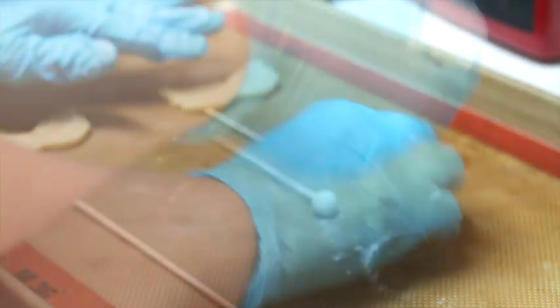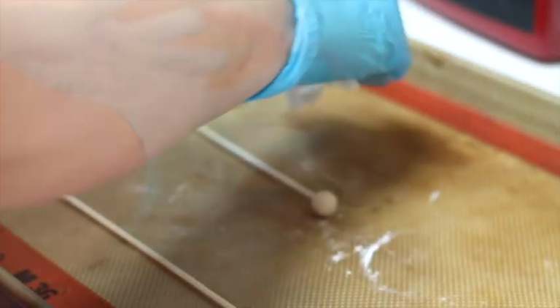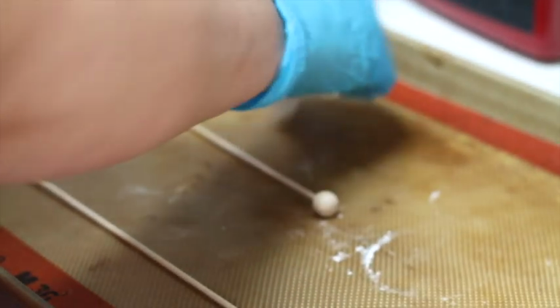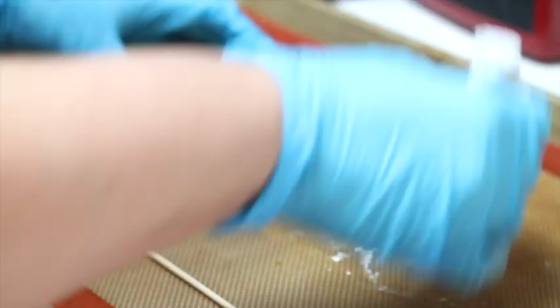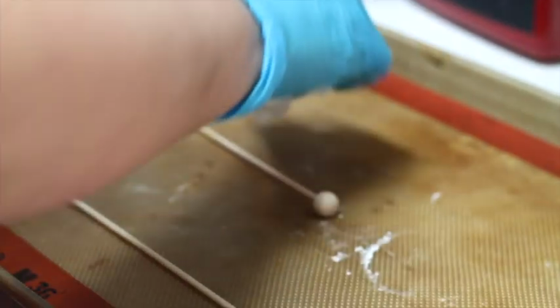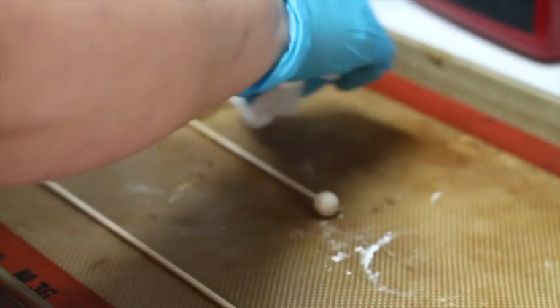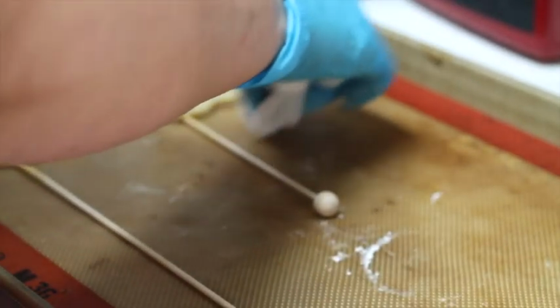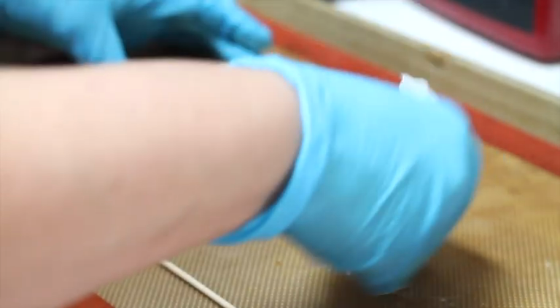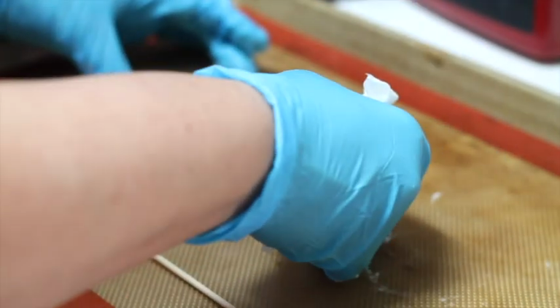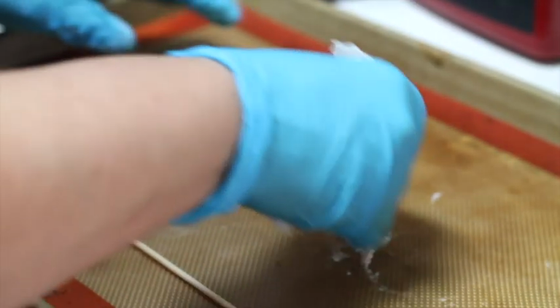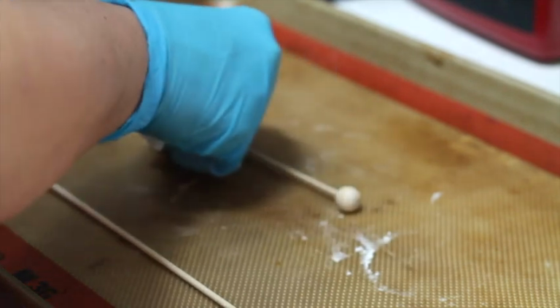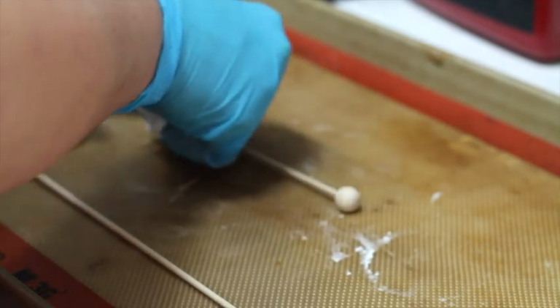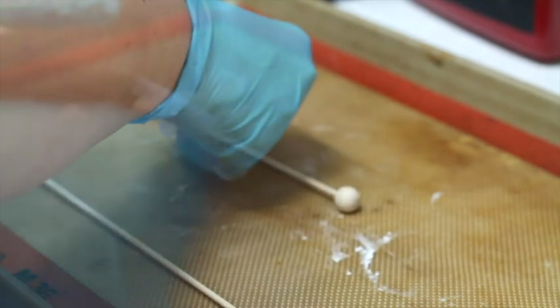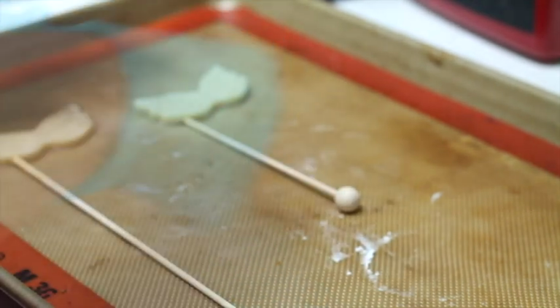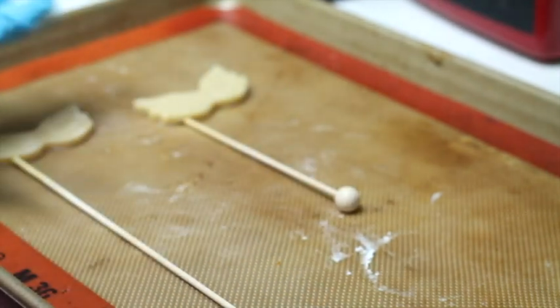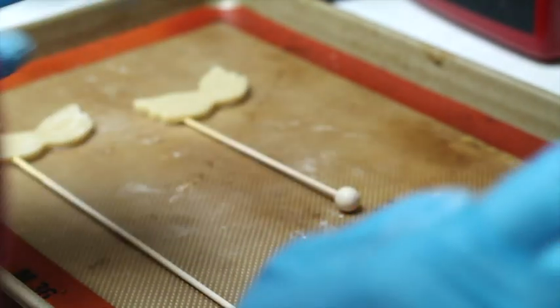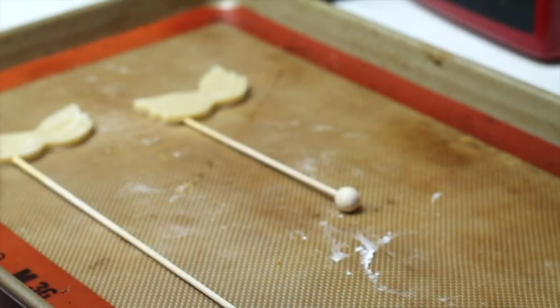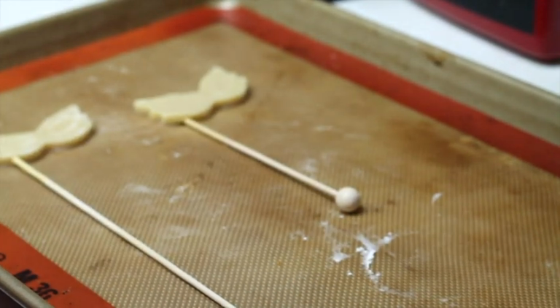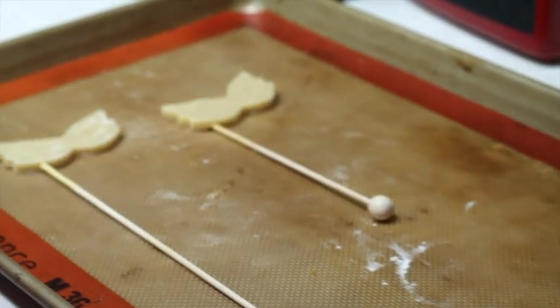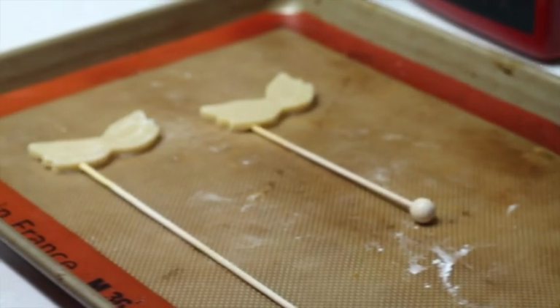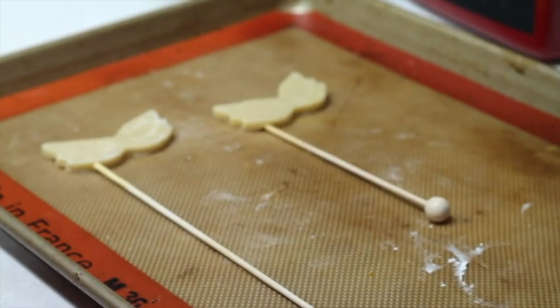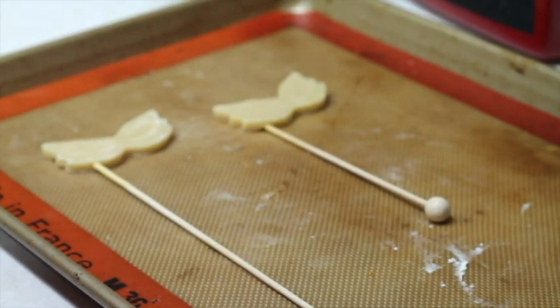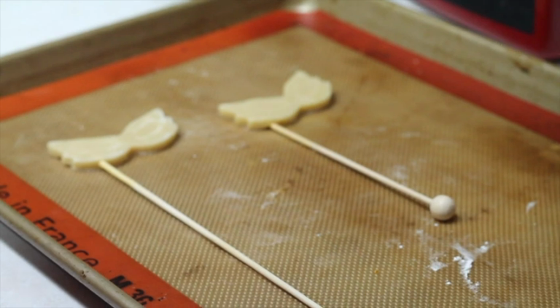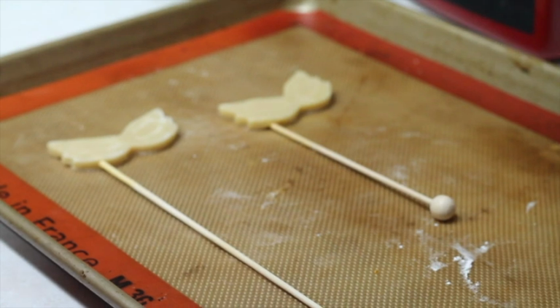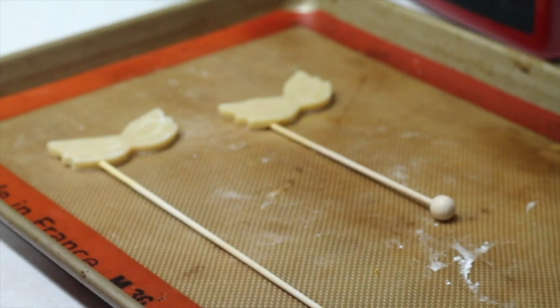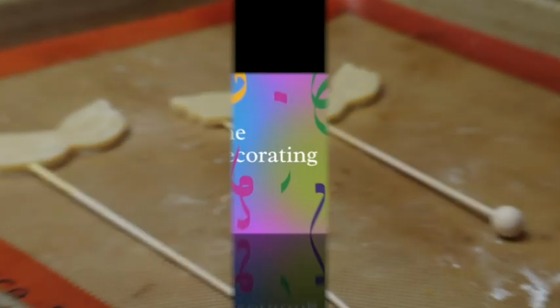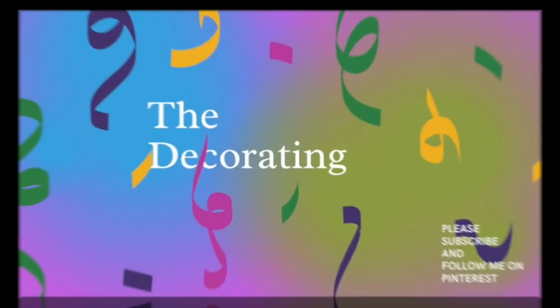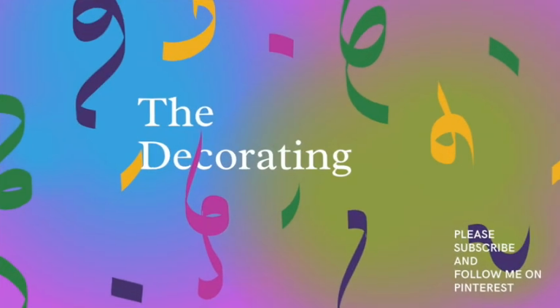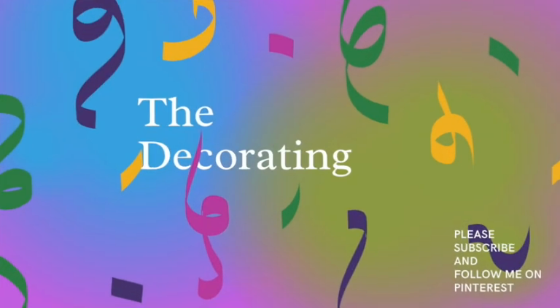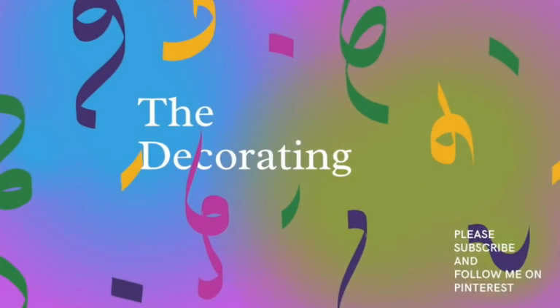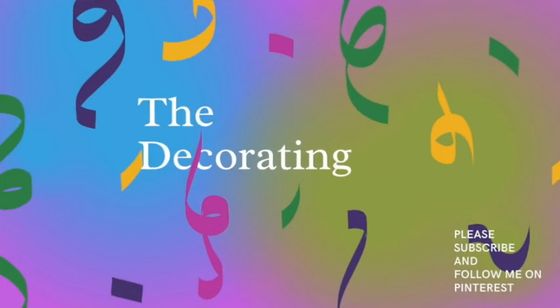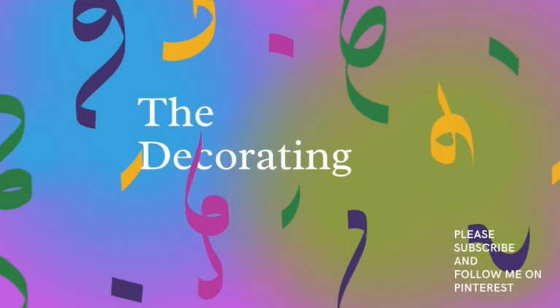Using a paper towel, try to clean the egg wash and also the stick. So now we are going to bake them at 300 Fahrenheit degrees for 10 to 13 minutes. Now let's move to the decorating part.